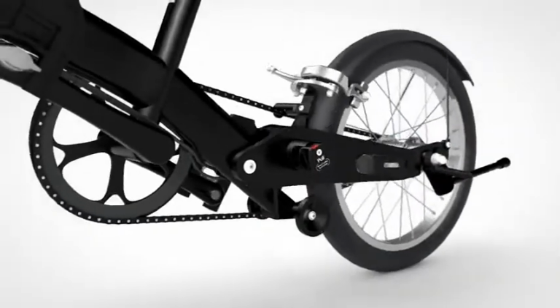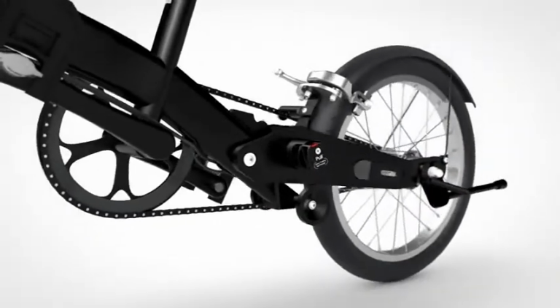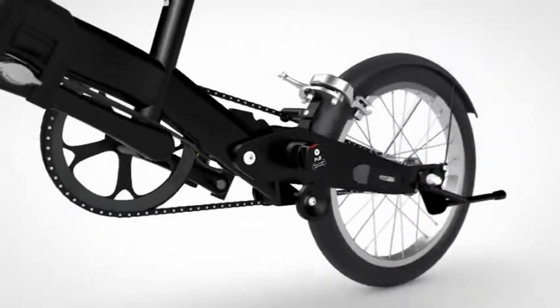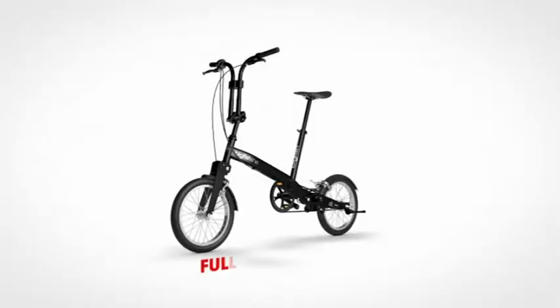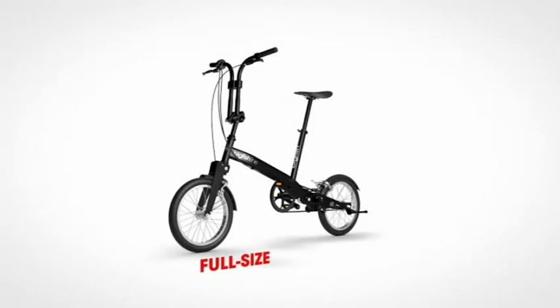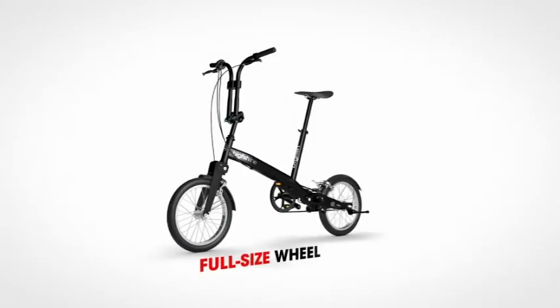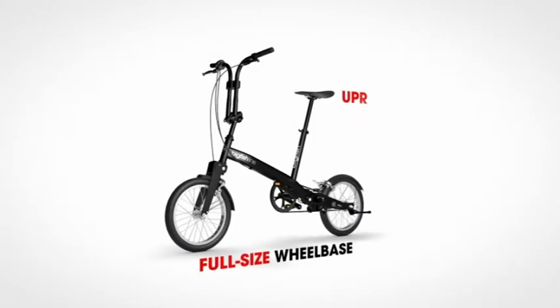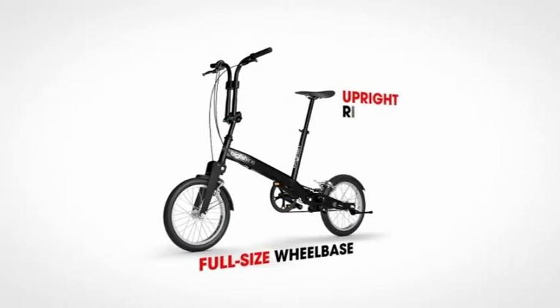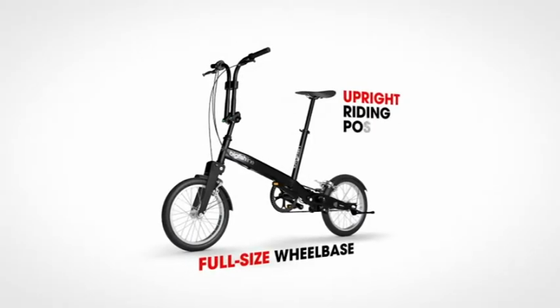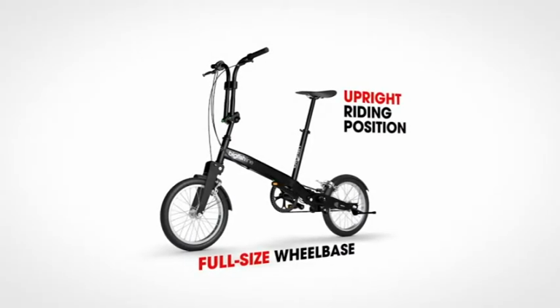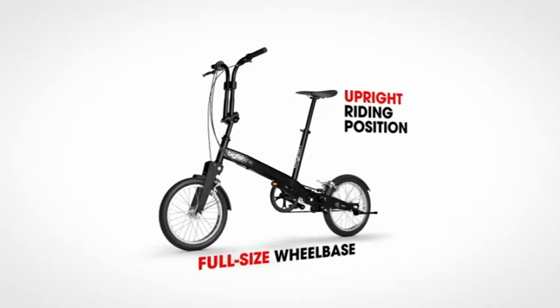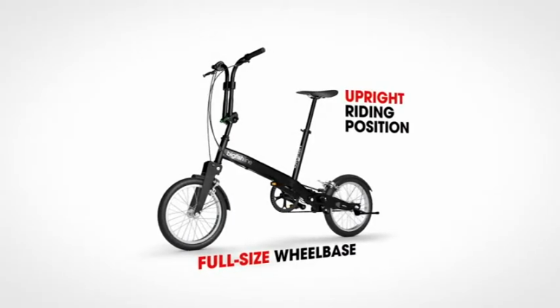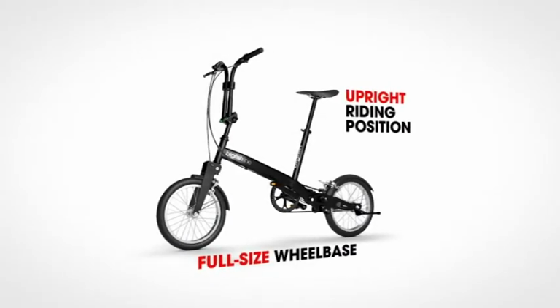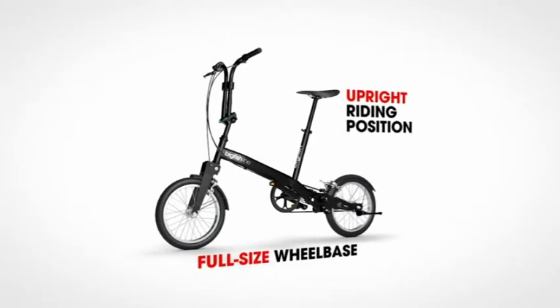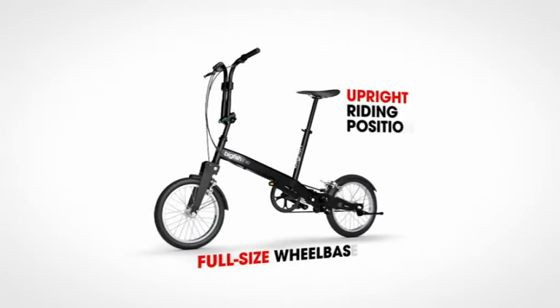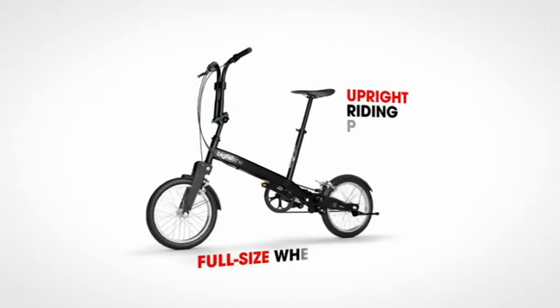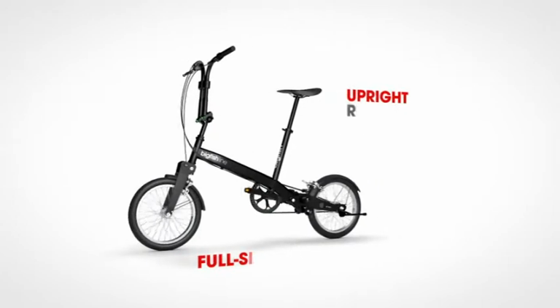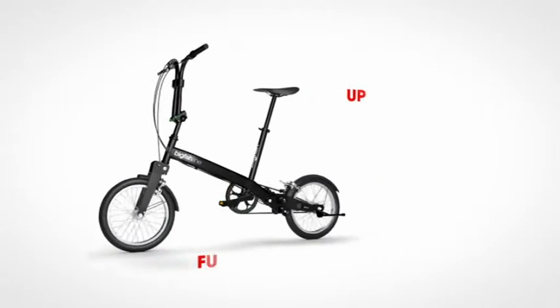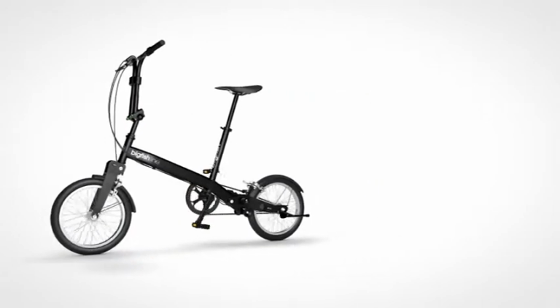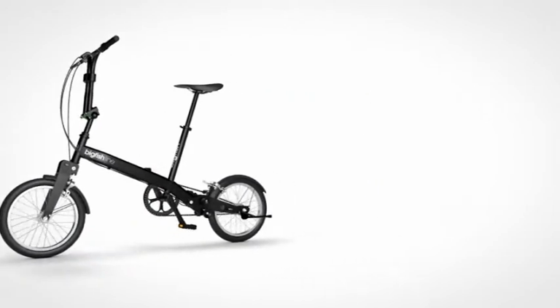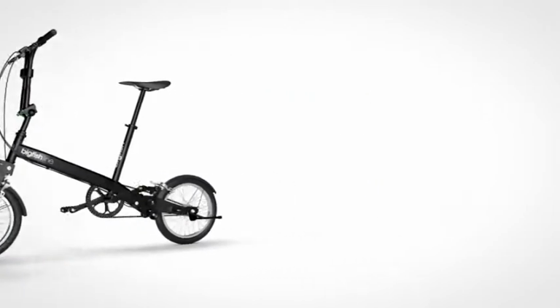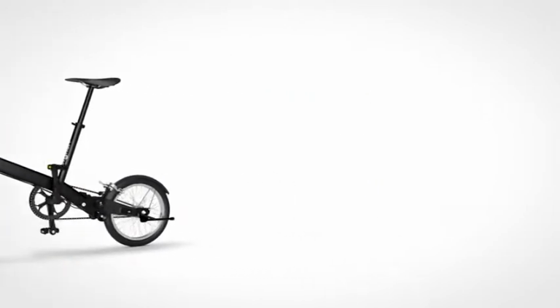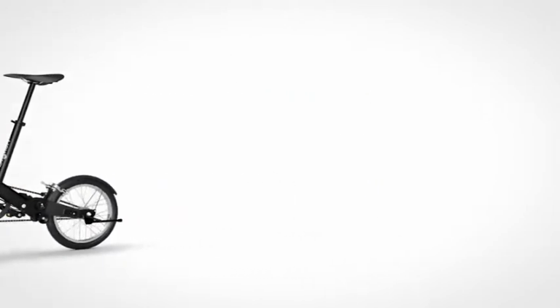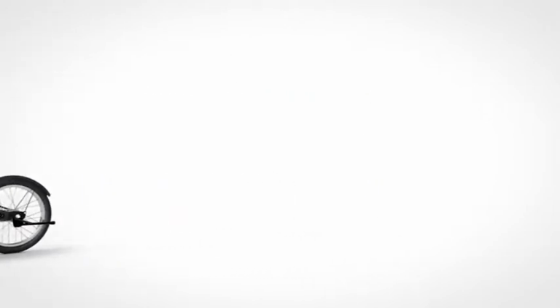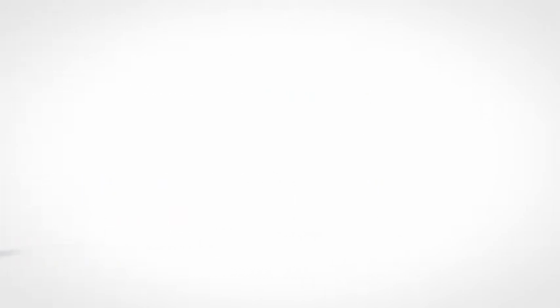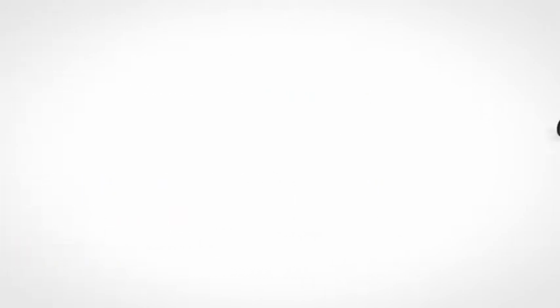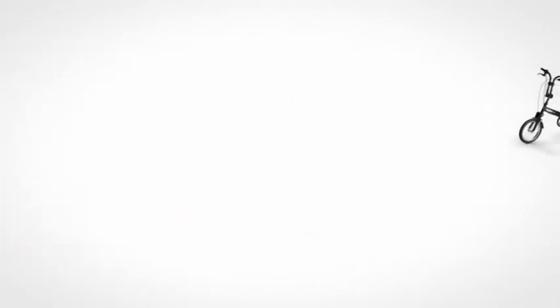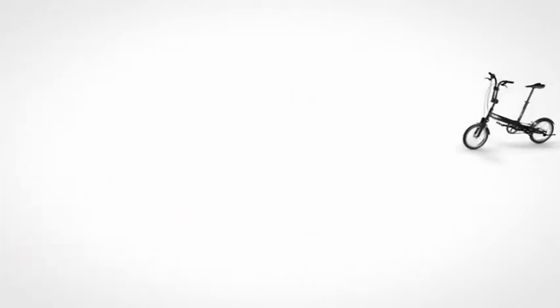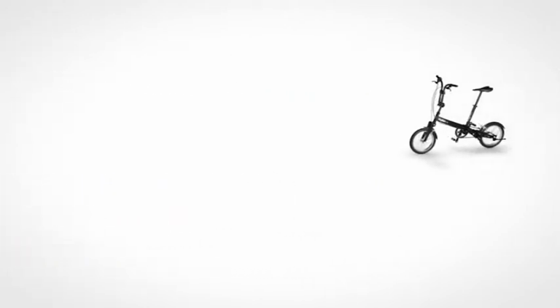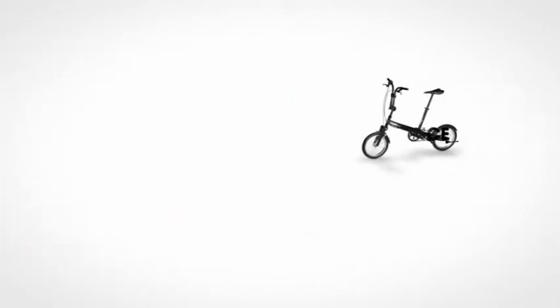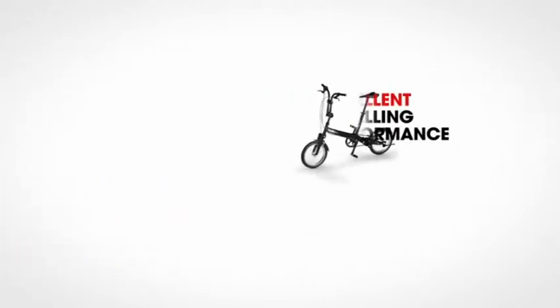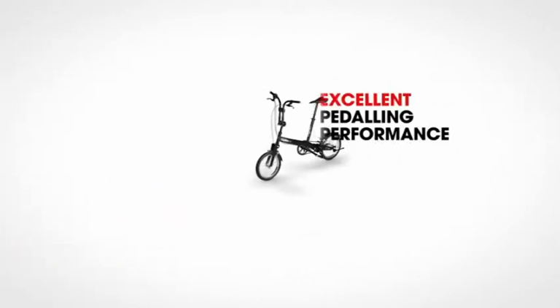The full-size wheelbase, upright riding position, and excellent pedaling performance make this bike a perfect choice for commuting and exploring.